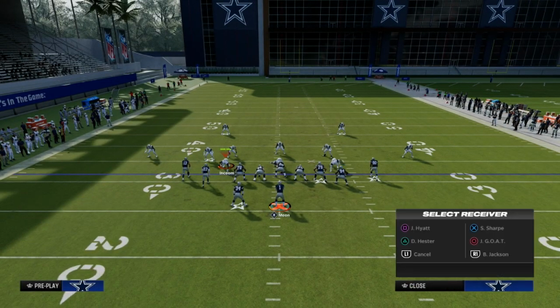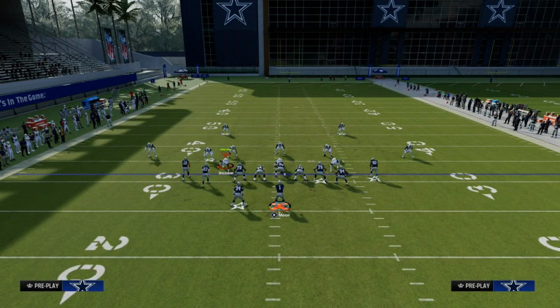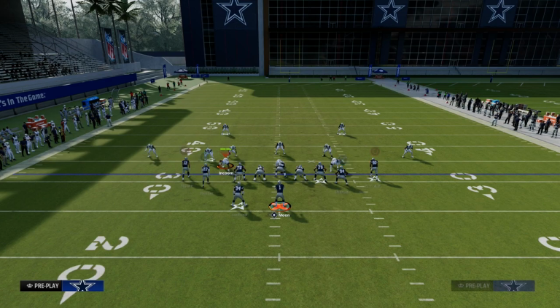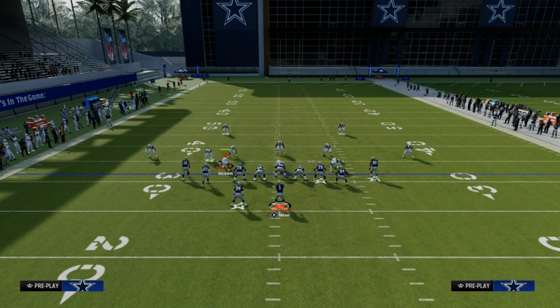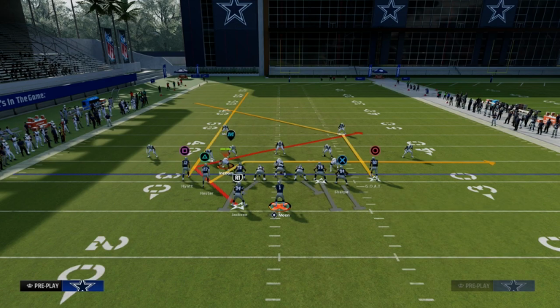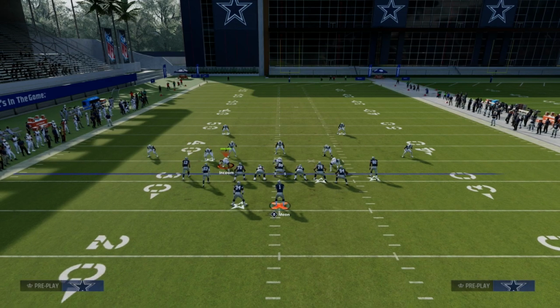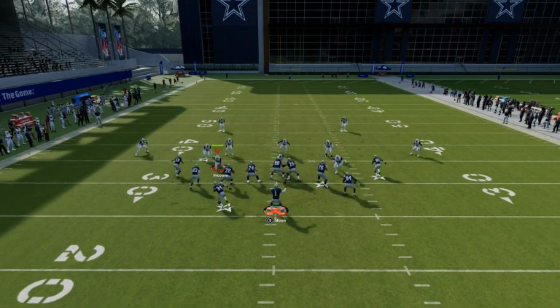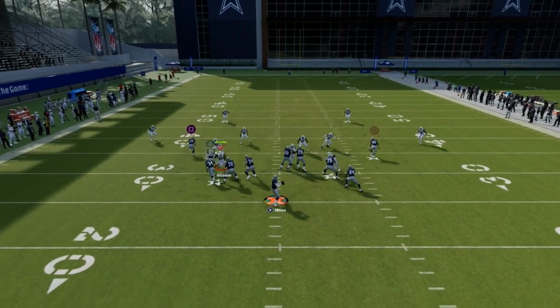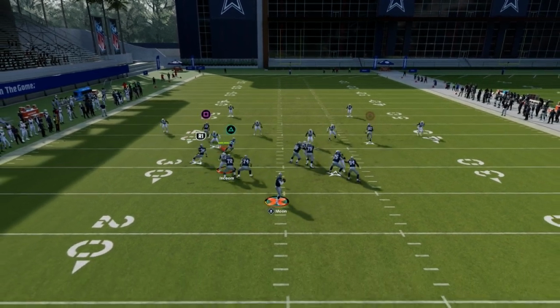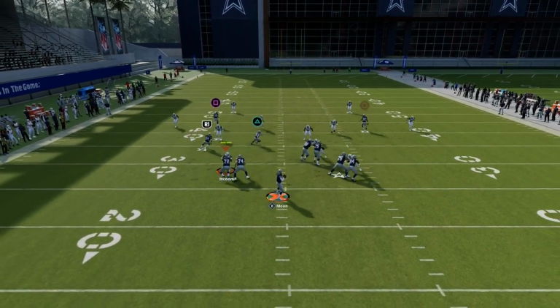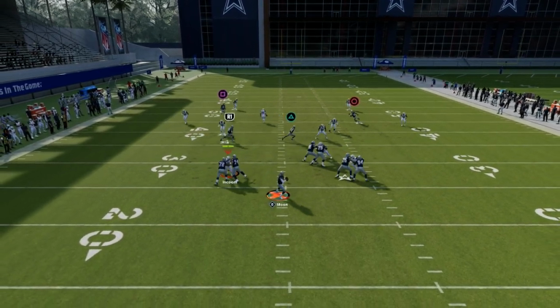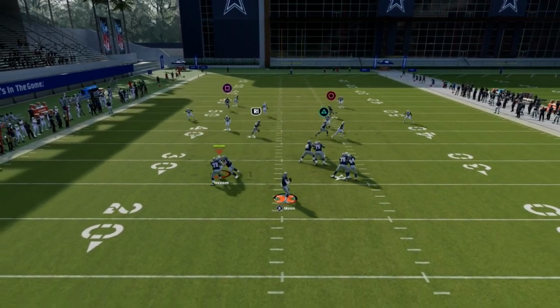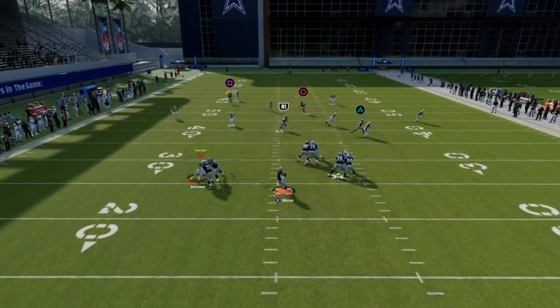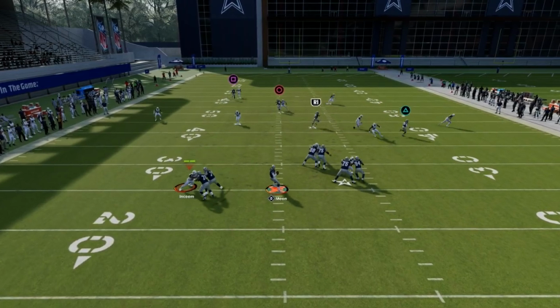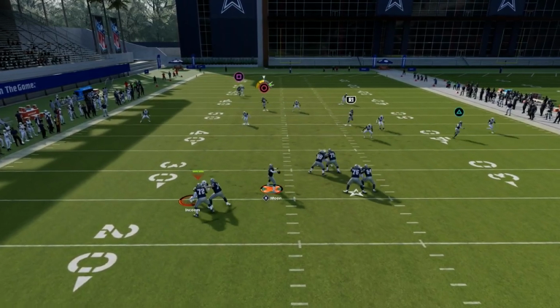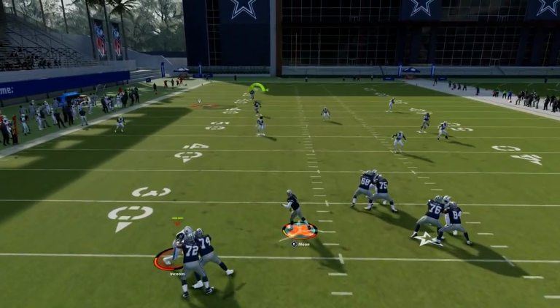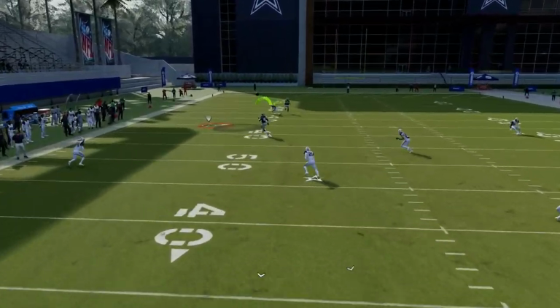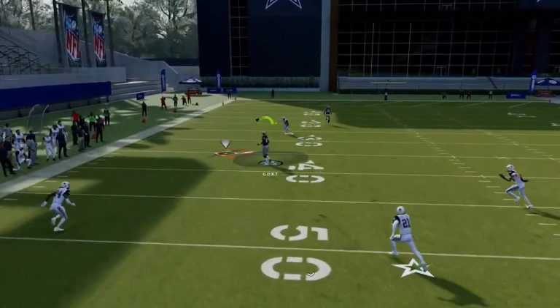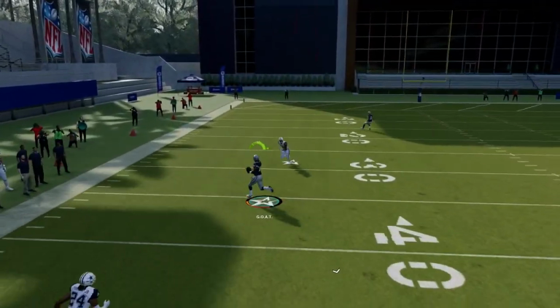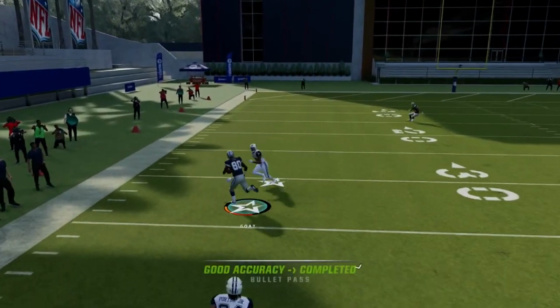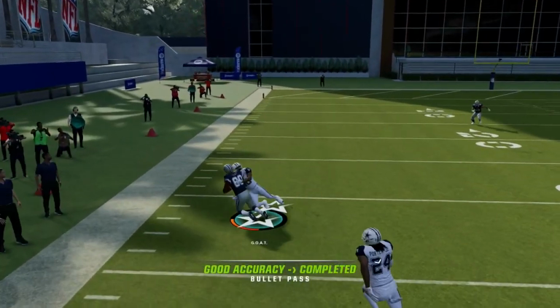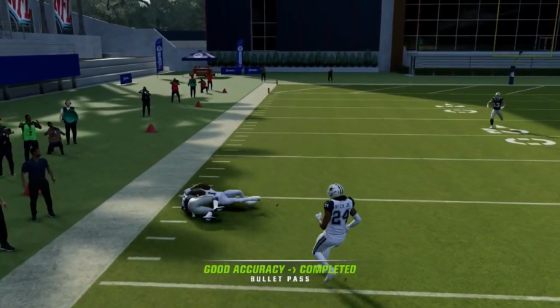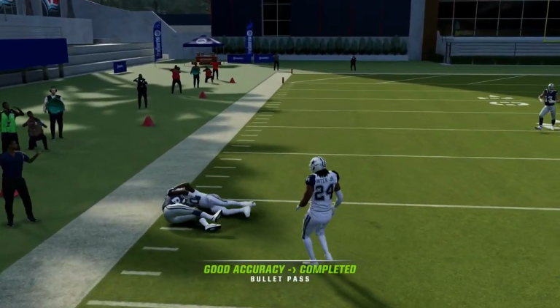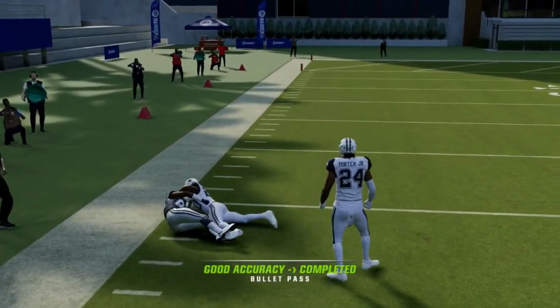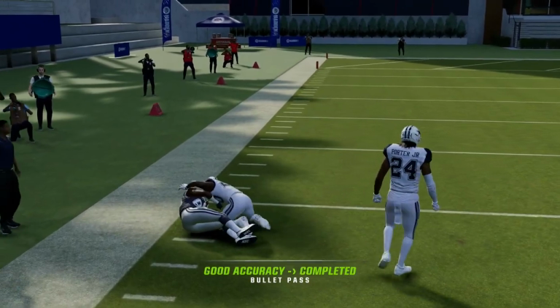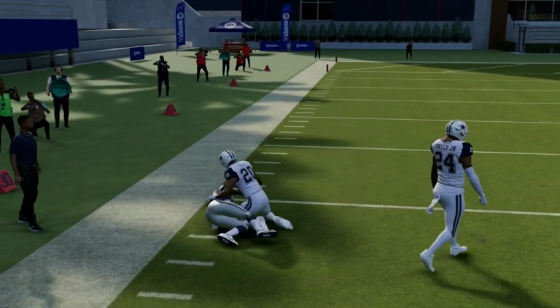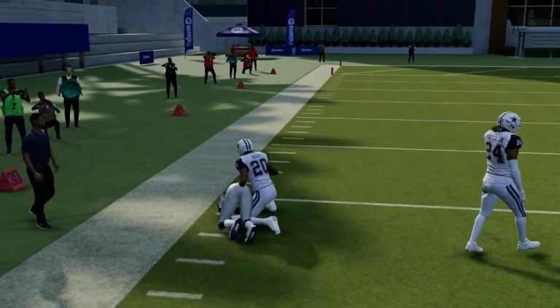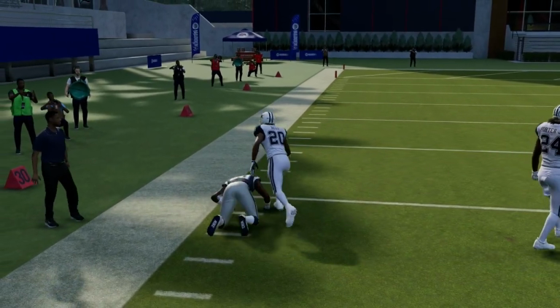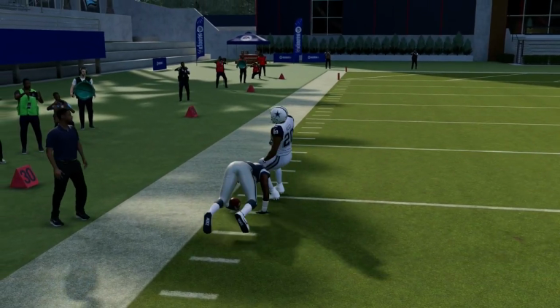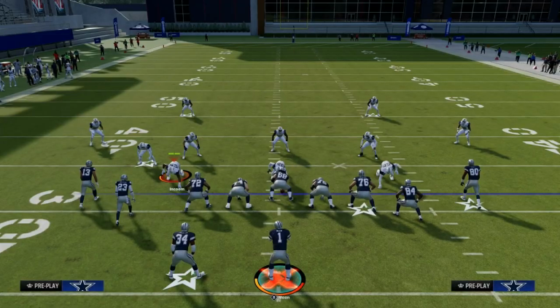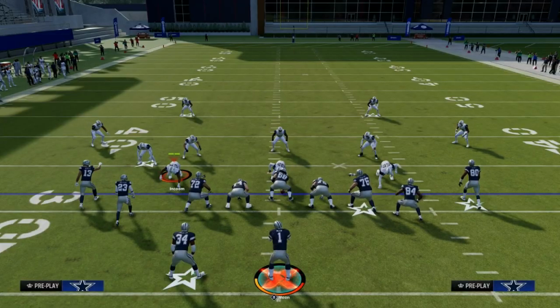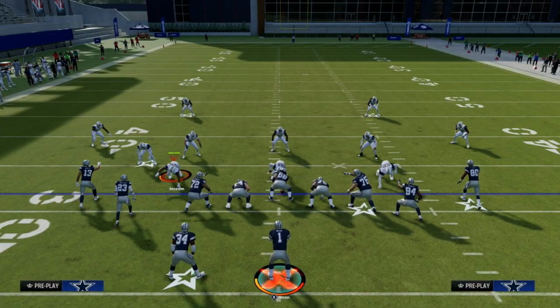Here in this example I'm going to show you a cover two zone, and then we'll get into the rest of the reads against man. Against the cover two zone, you're just going to throw it just like that, and it will be able to get over the top of any kind of zone drop they're going to put on that side of the field.